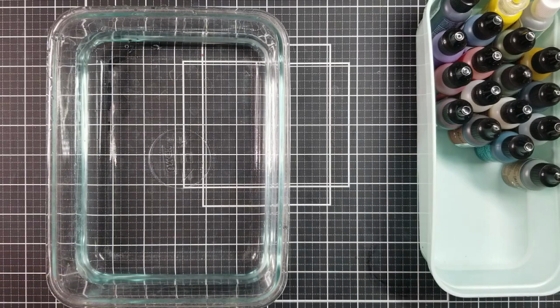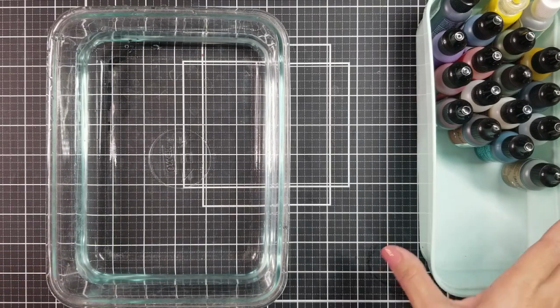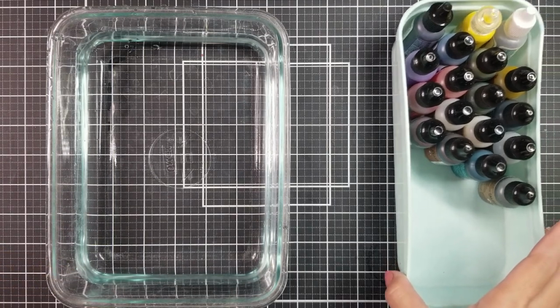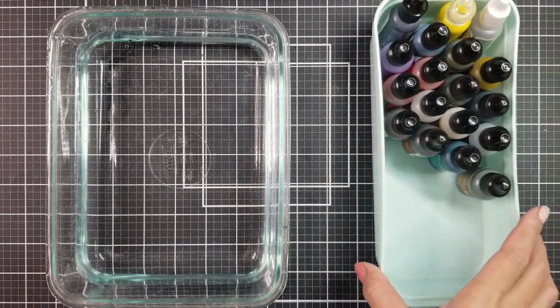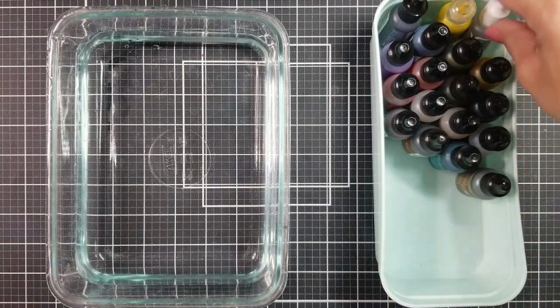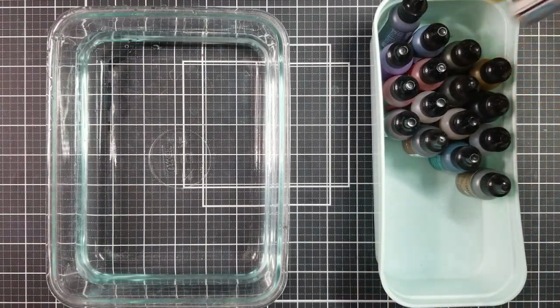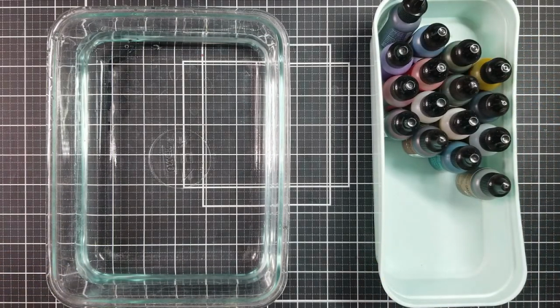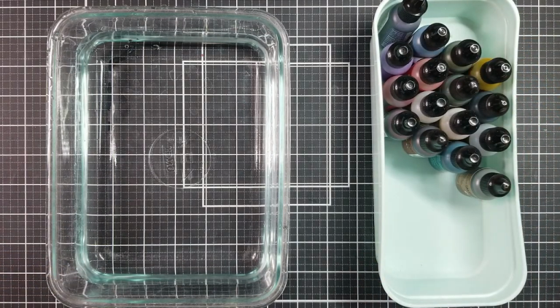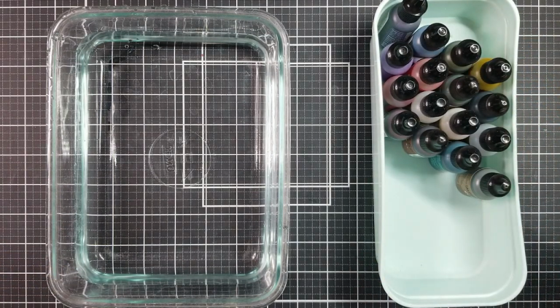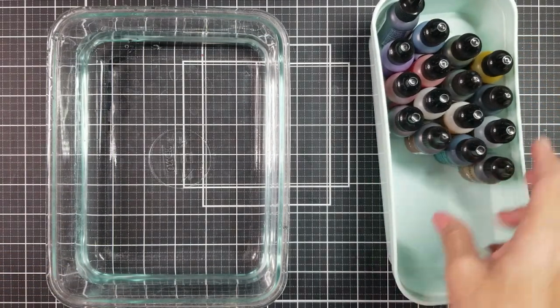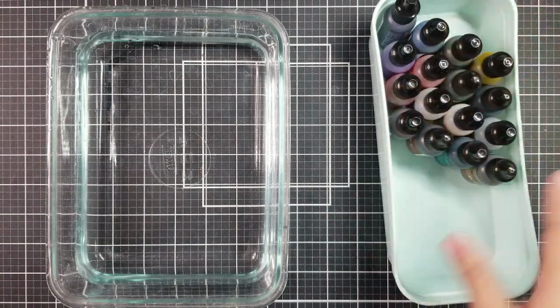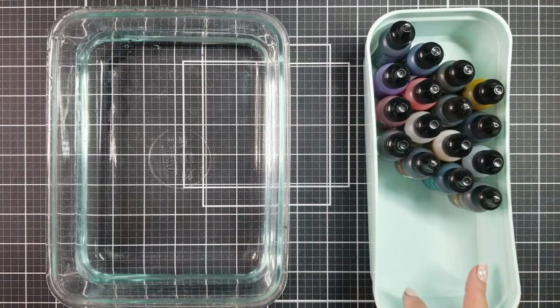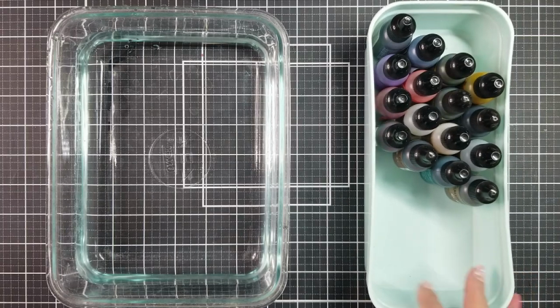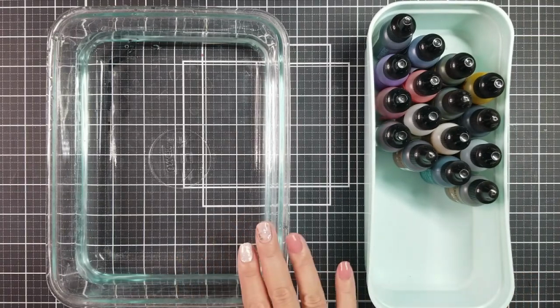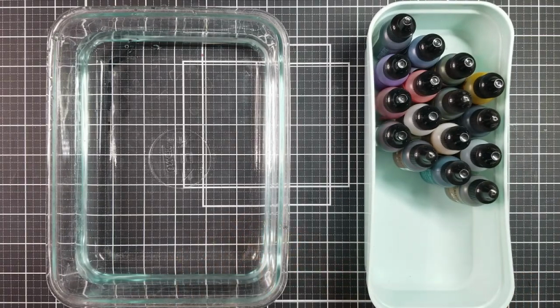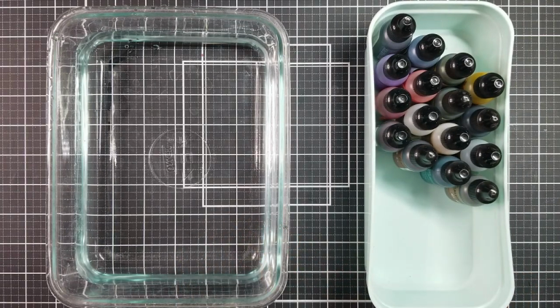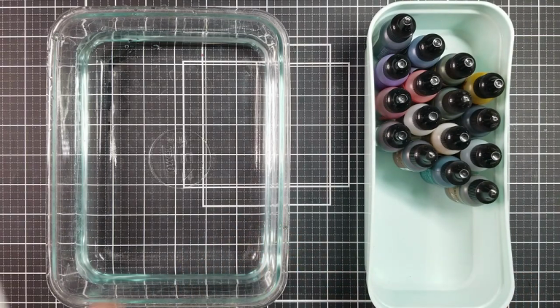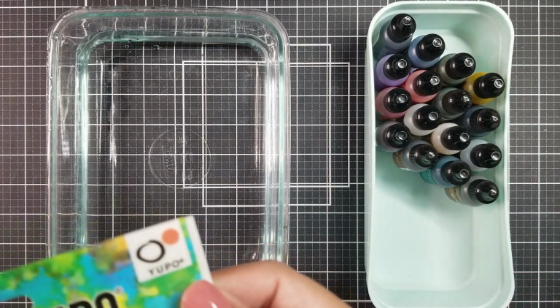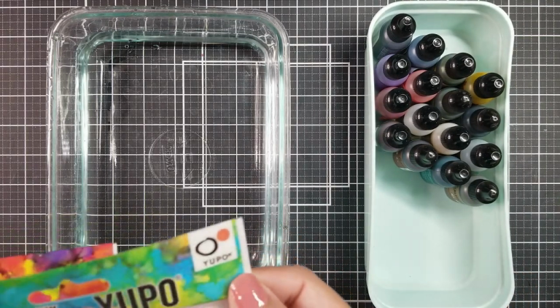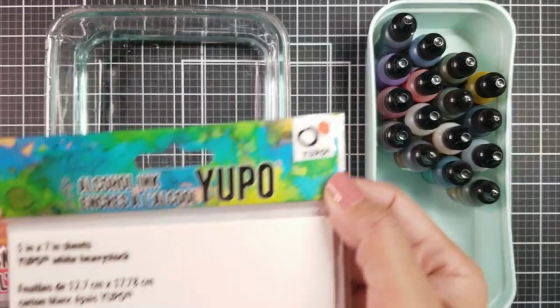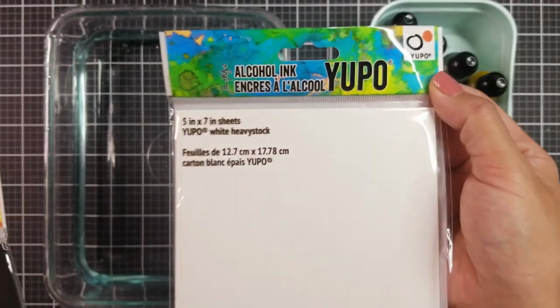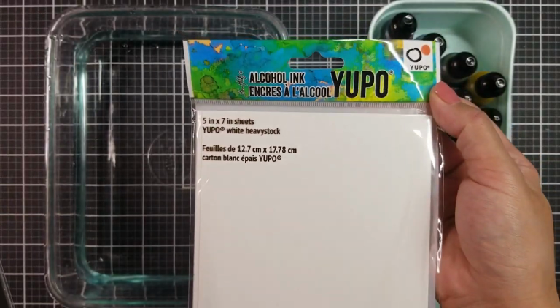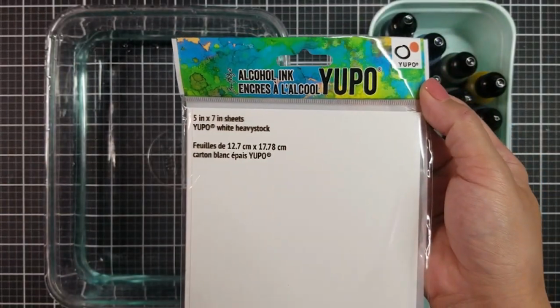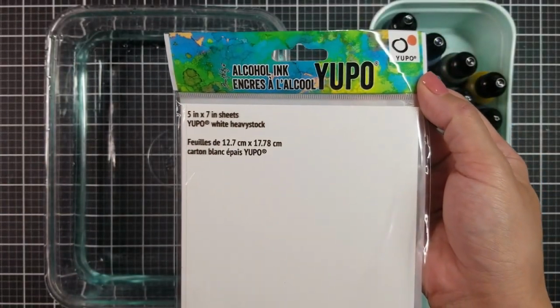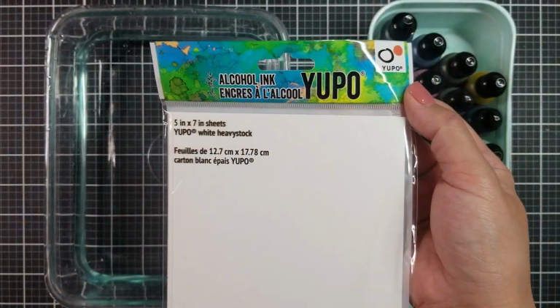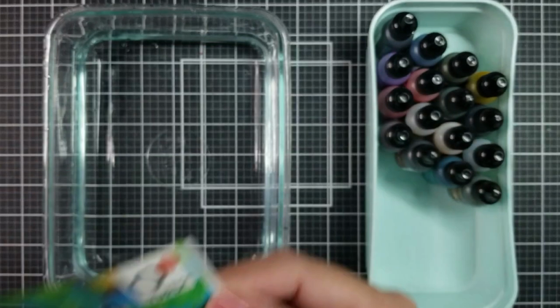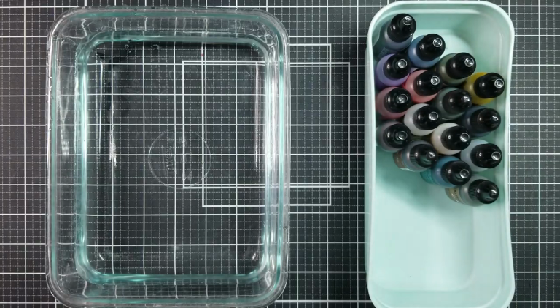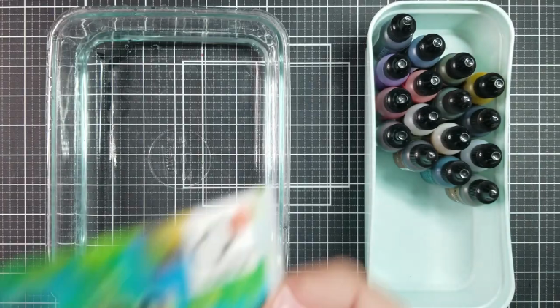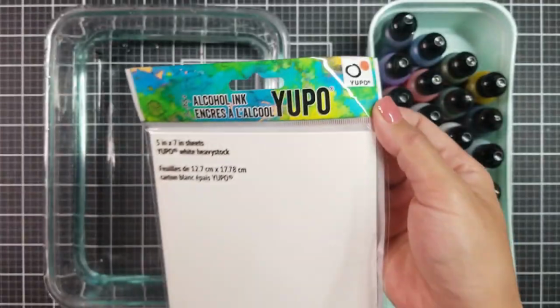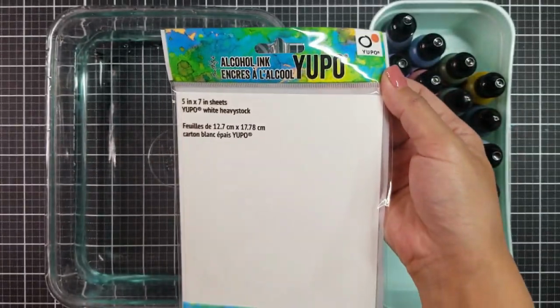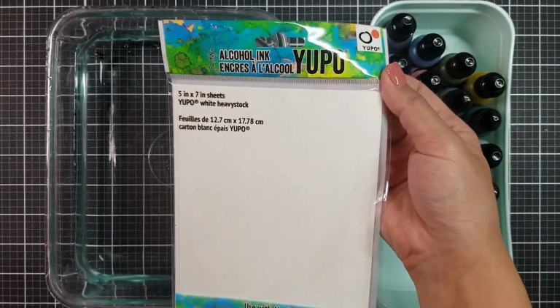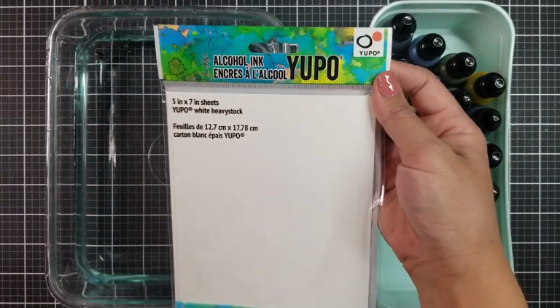Let's talk about the alcohol ink marbling. This technique uses alcohol ink with water to create a marbling effect. It's really simple to do and it creates such an amazing background.